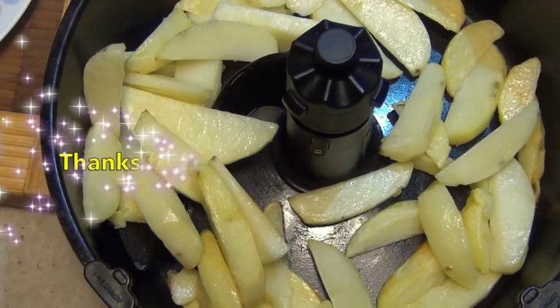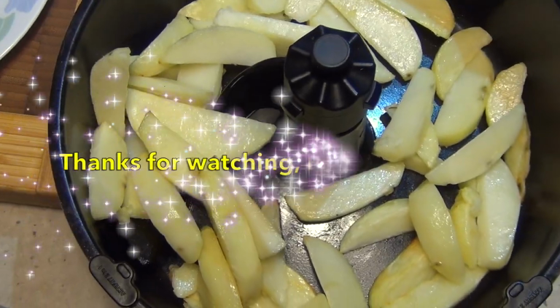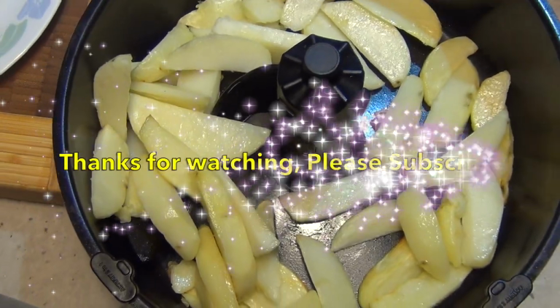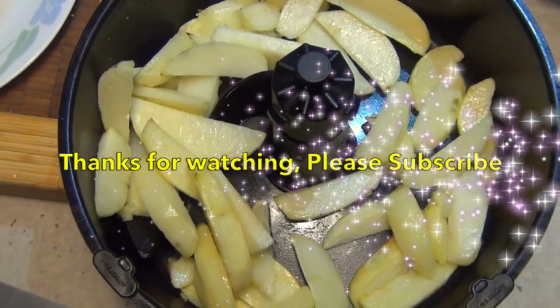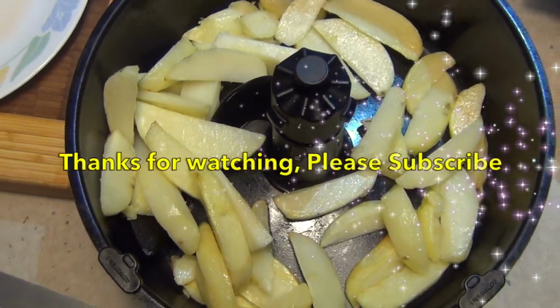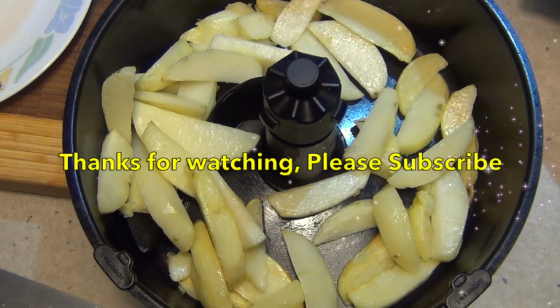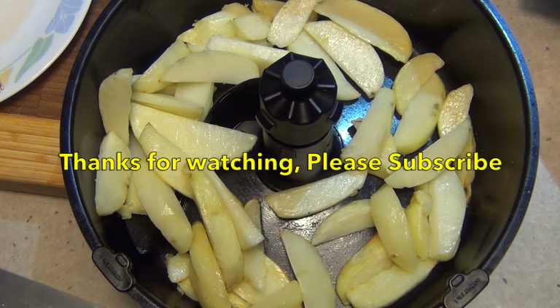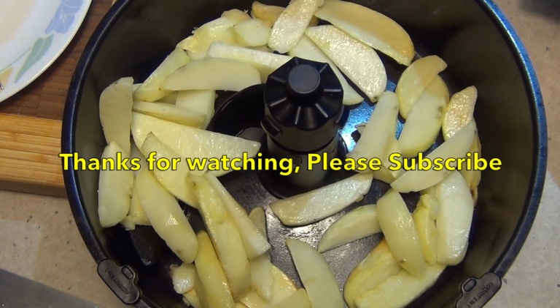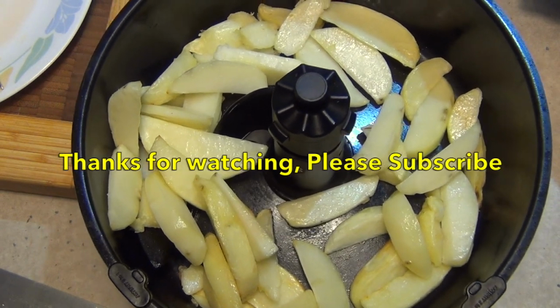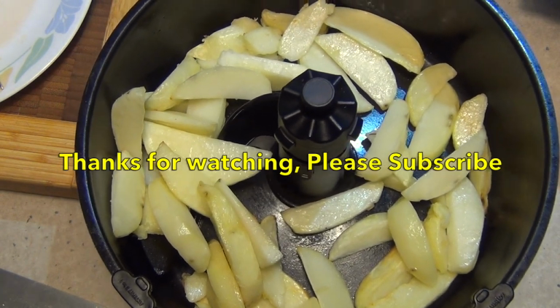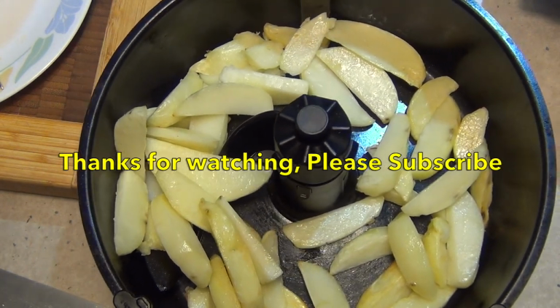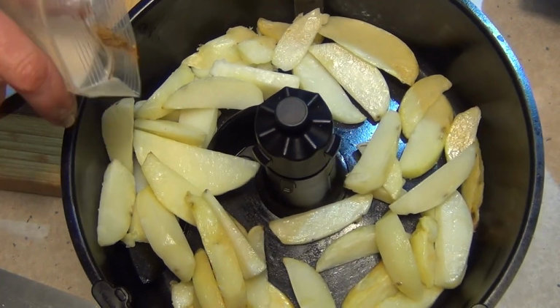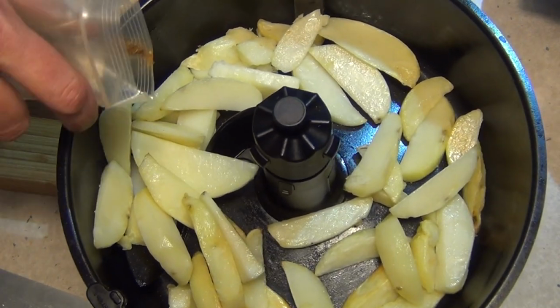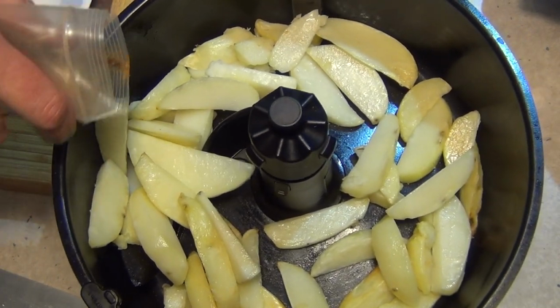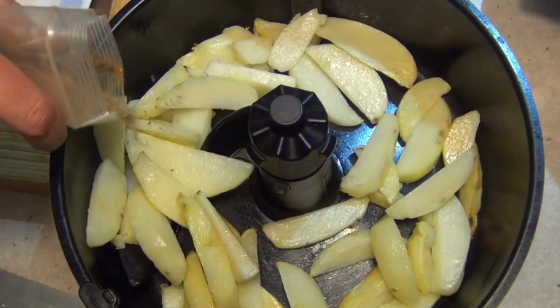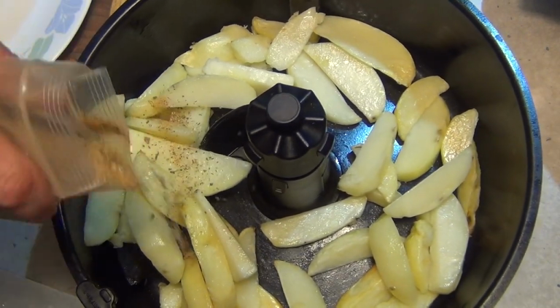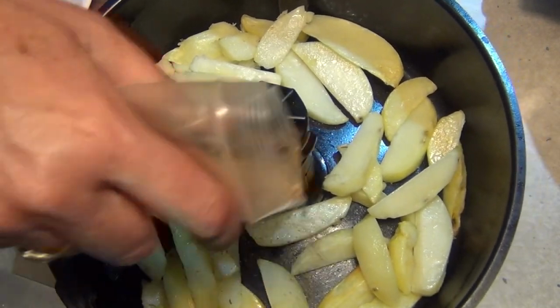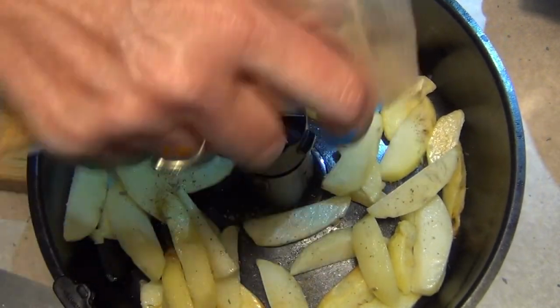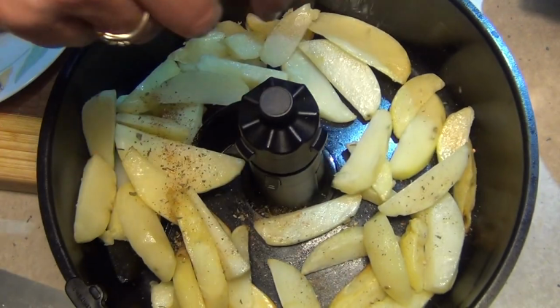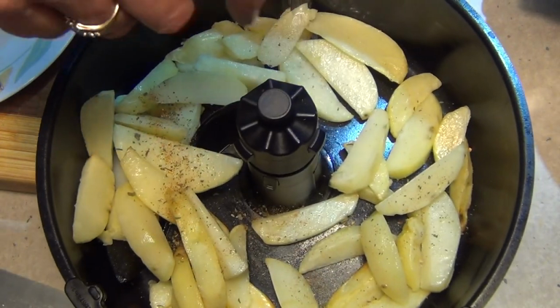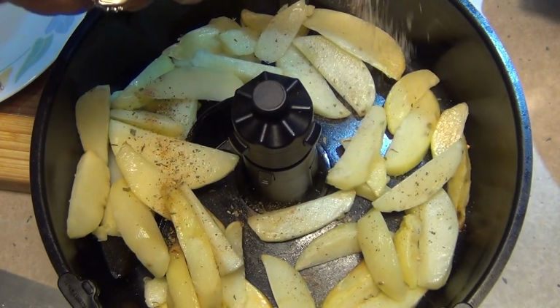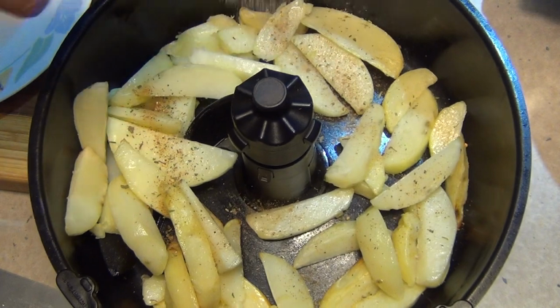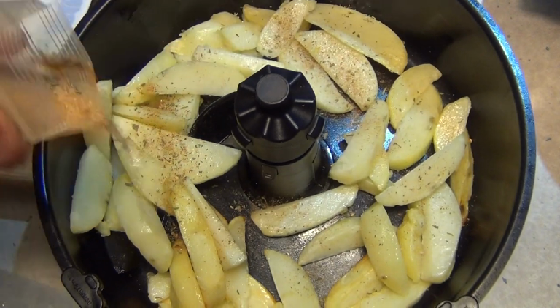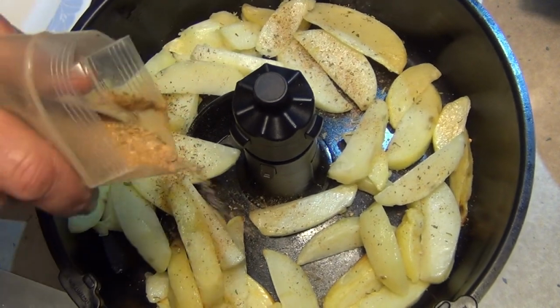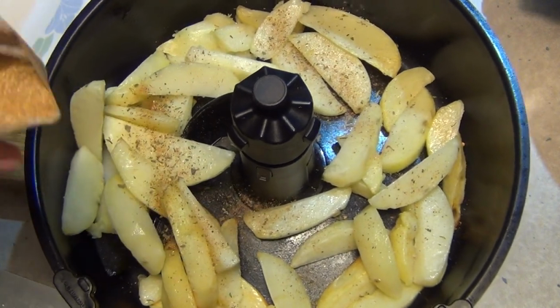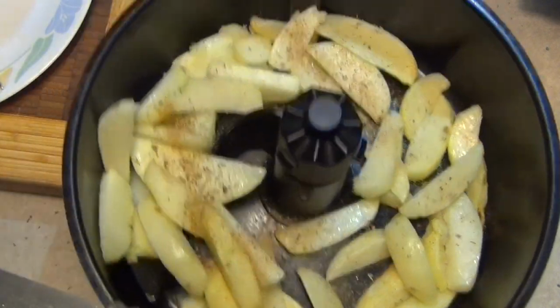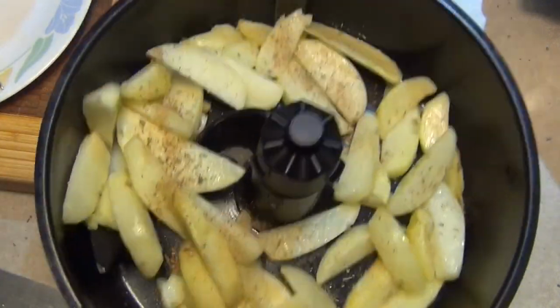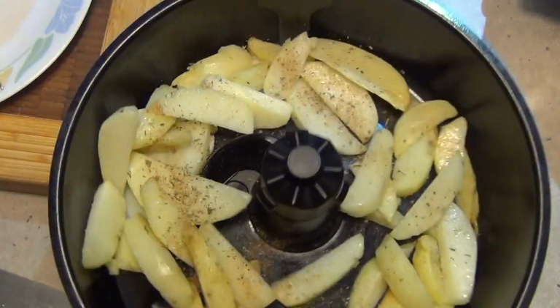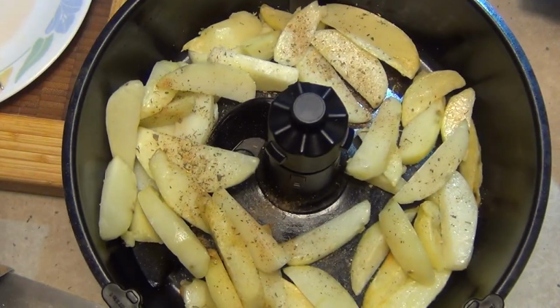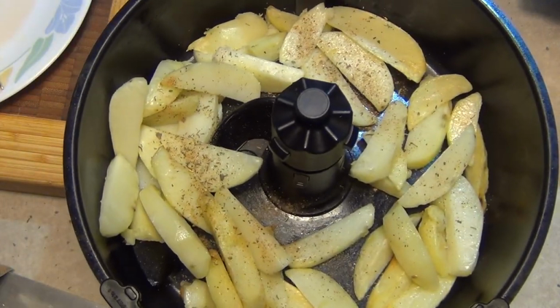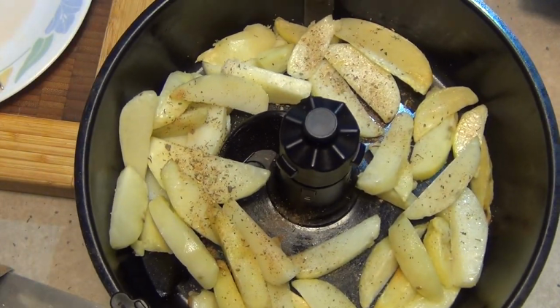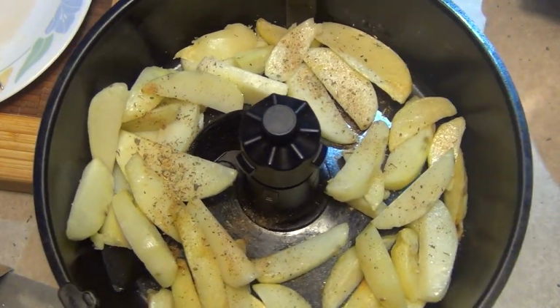We've just got our wedges cut up and popped into our acti-fryer. We're just going to sprinkle some of our seasoning mix on — it's already got a little bit of extra virgin olive oil and that'll give it a lovely flavor.